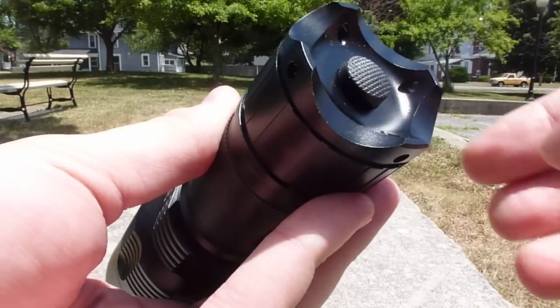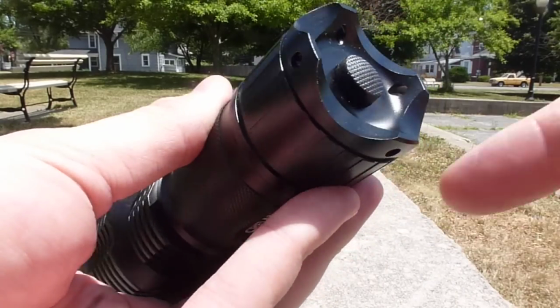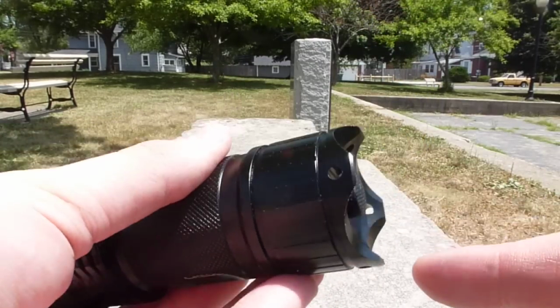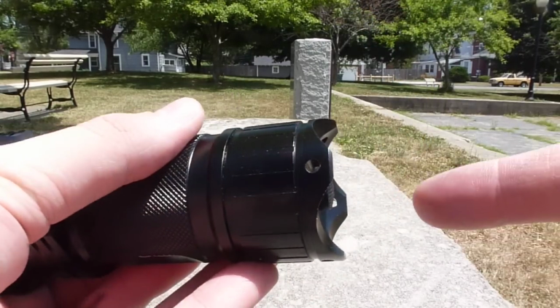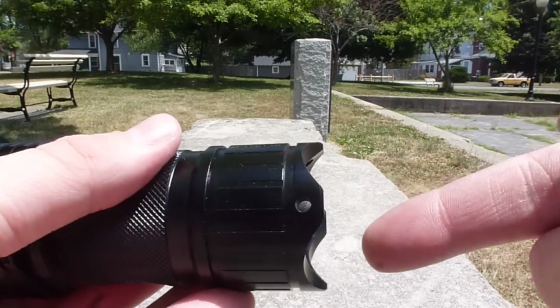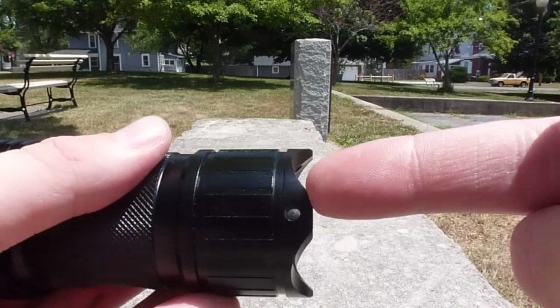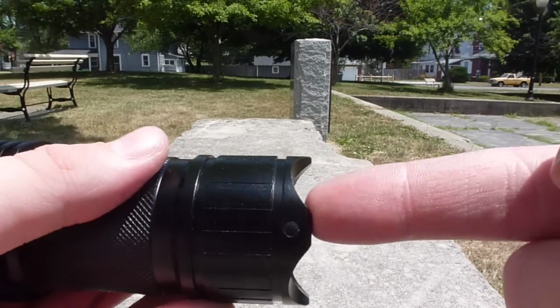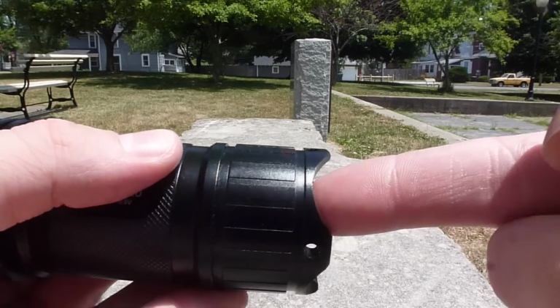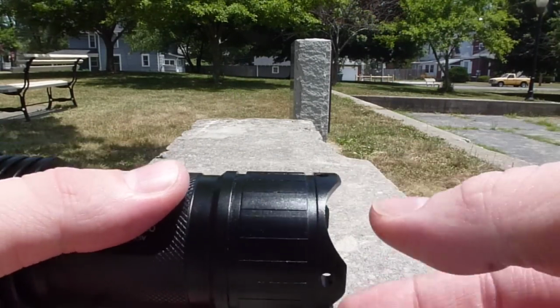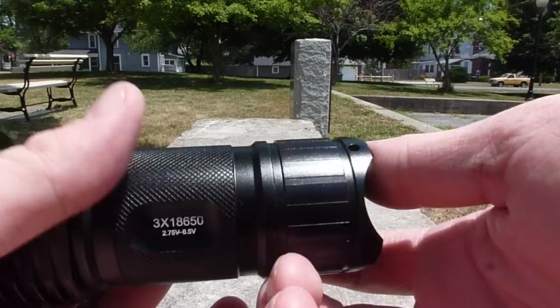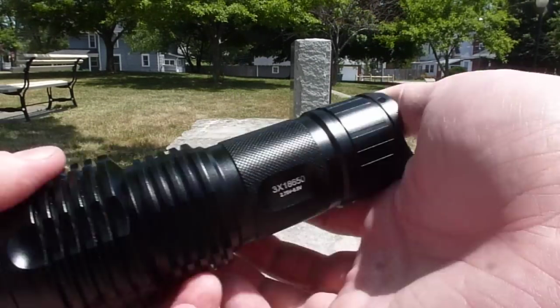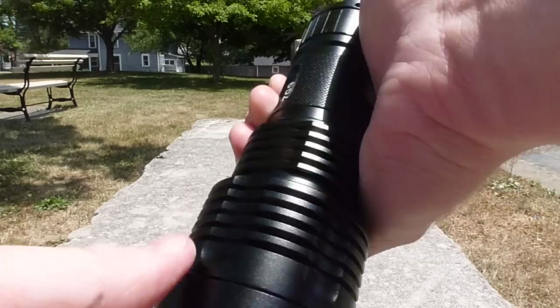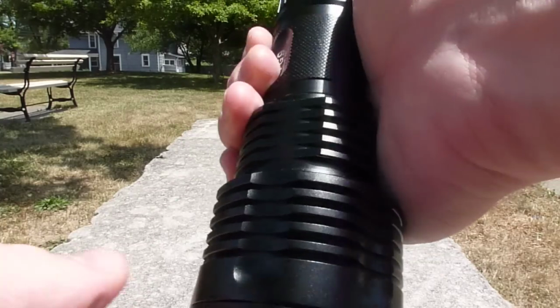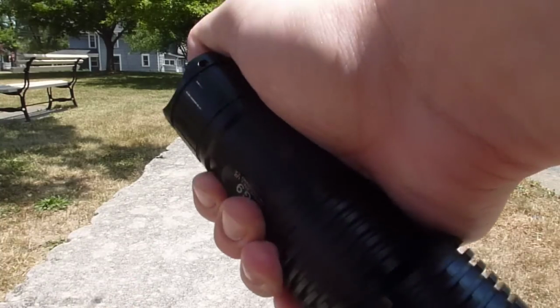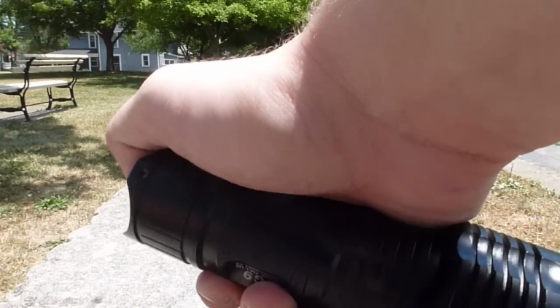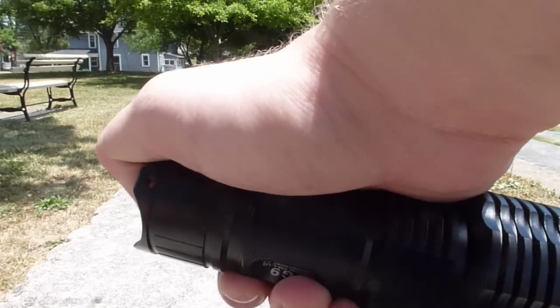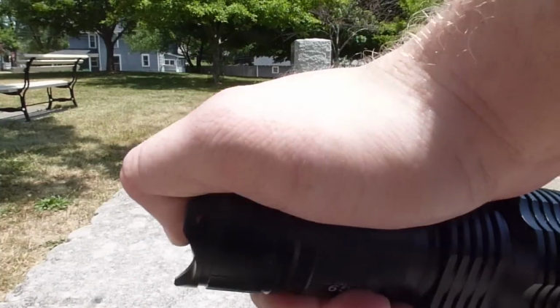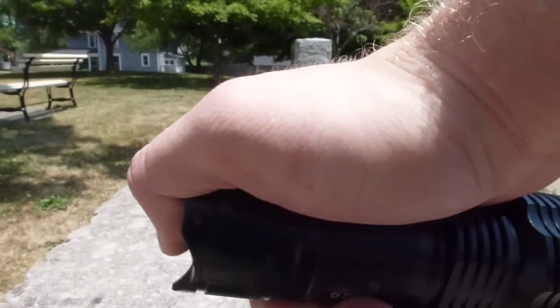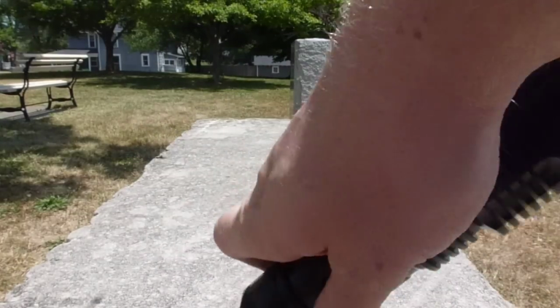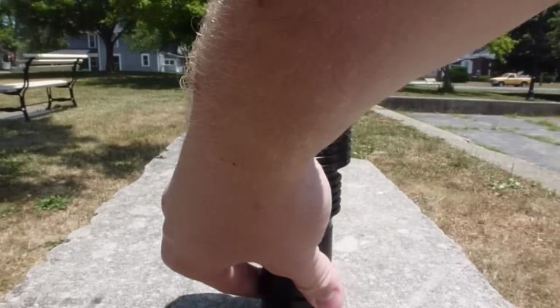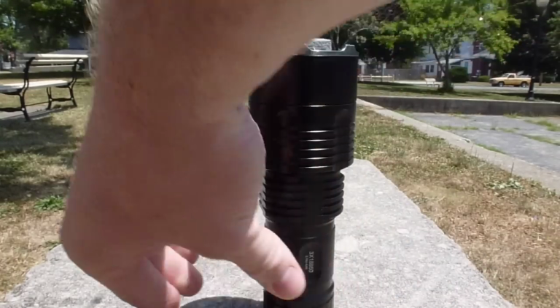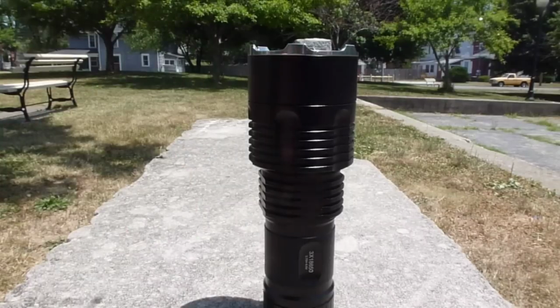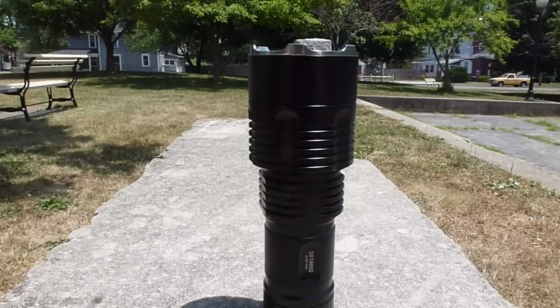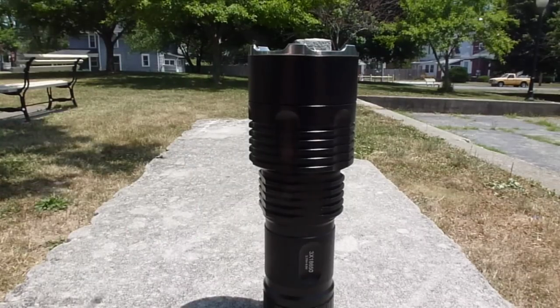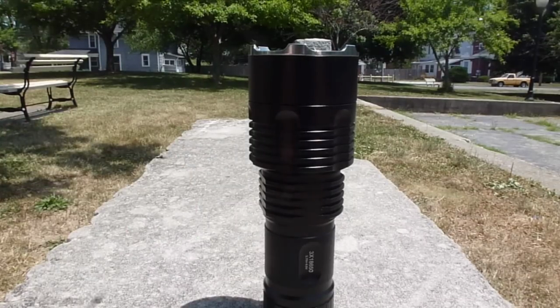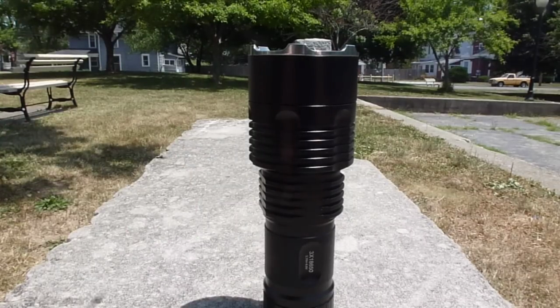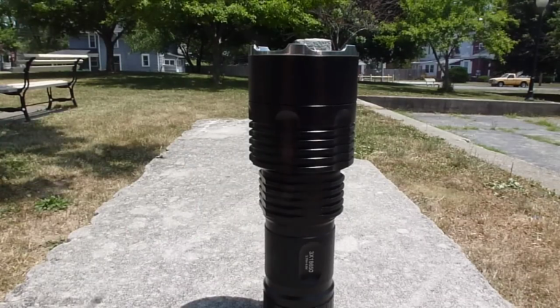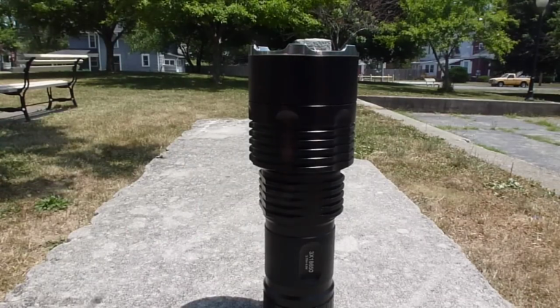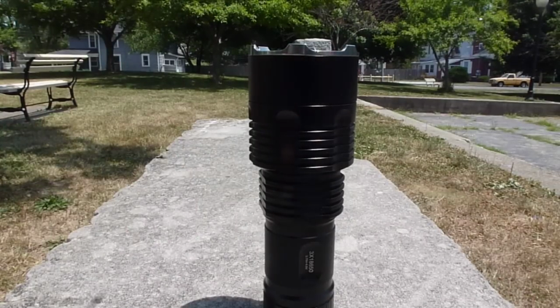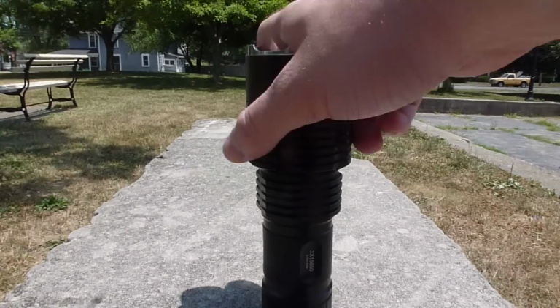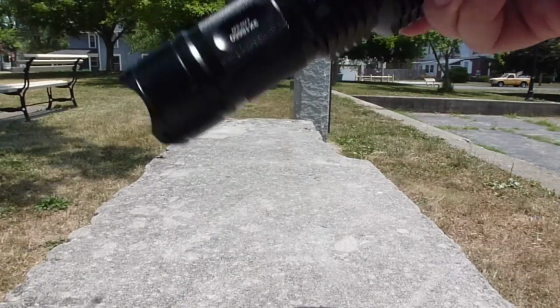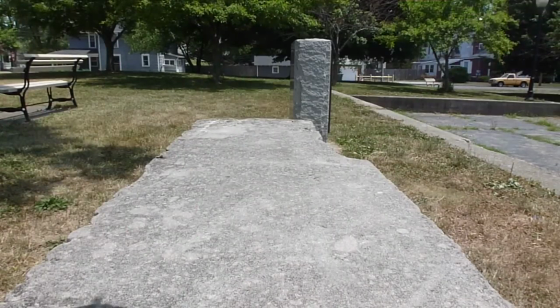The tail cap is crenellated with these cutouts here, so that as you're holding it, you can reach that button pretty easily with your thumb. But also, you can just set it down and it'll be able to do a solid tail stand without knocking over easily.